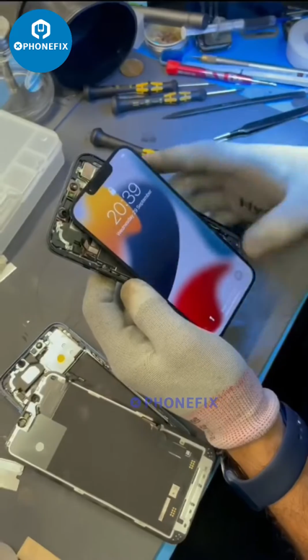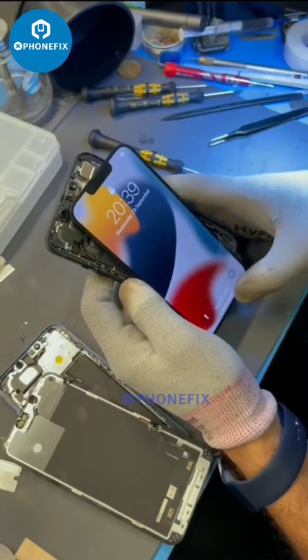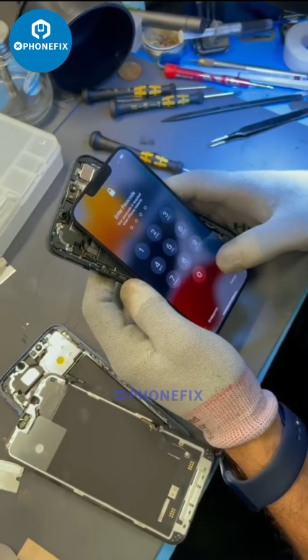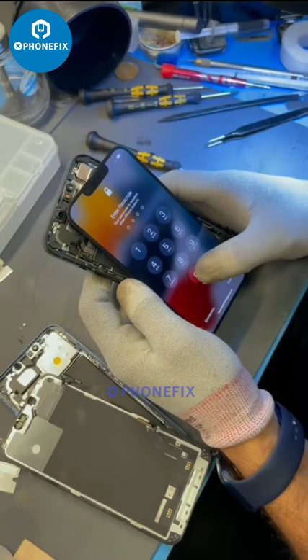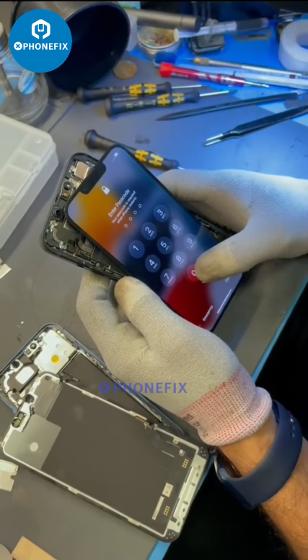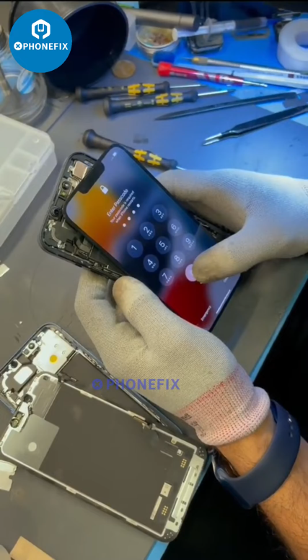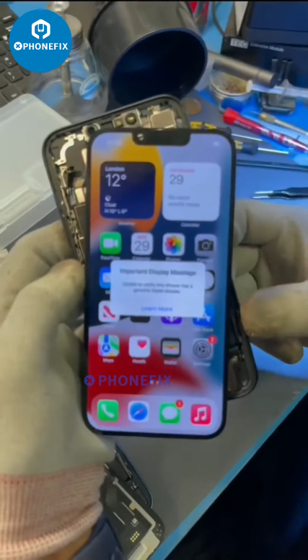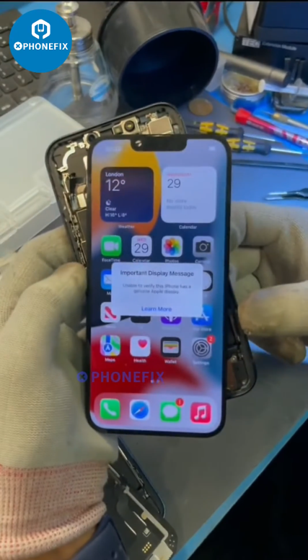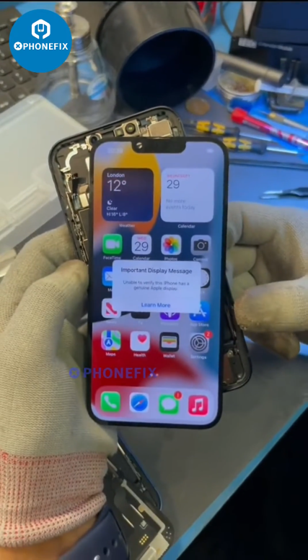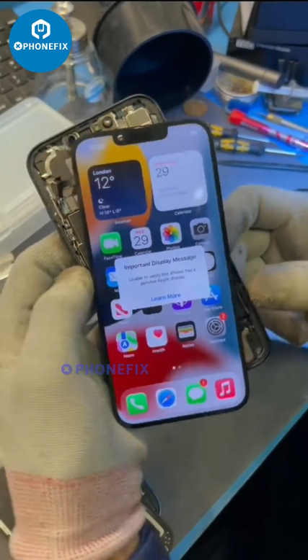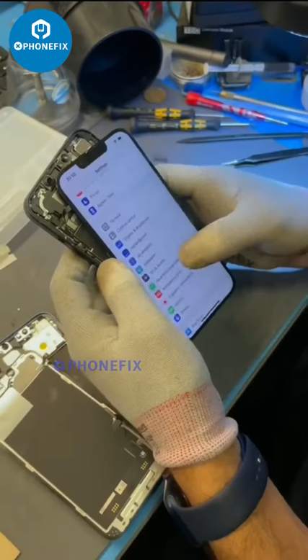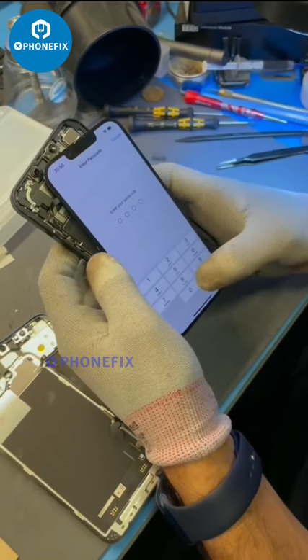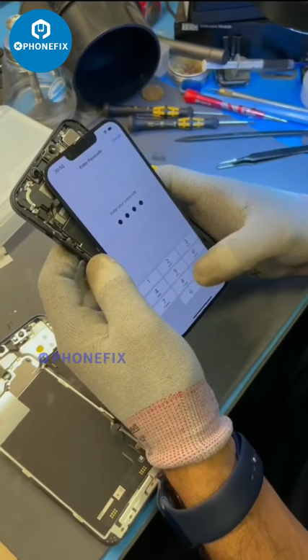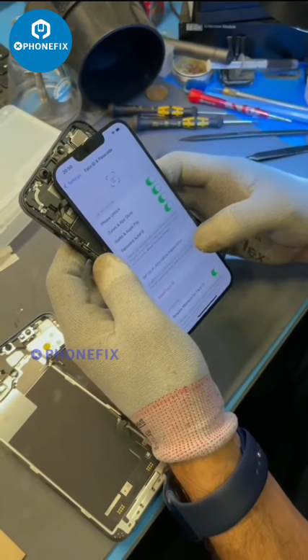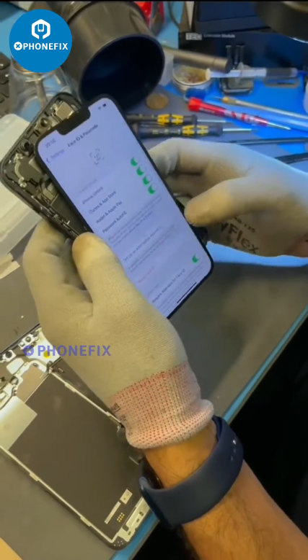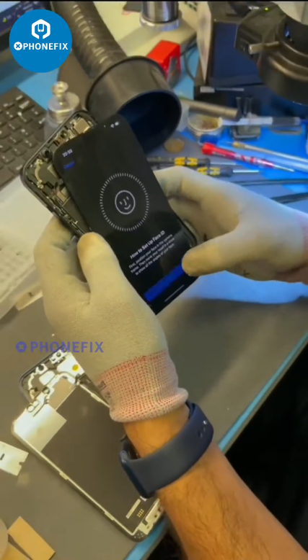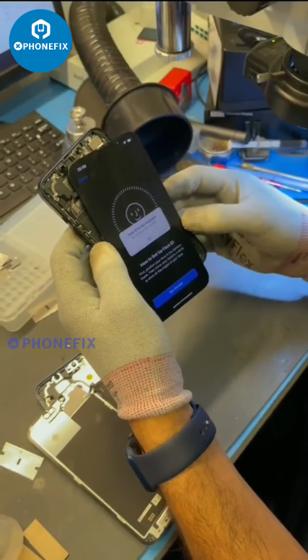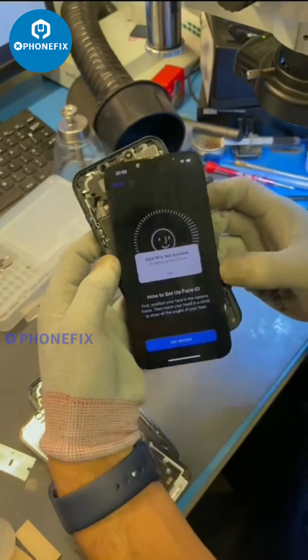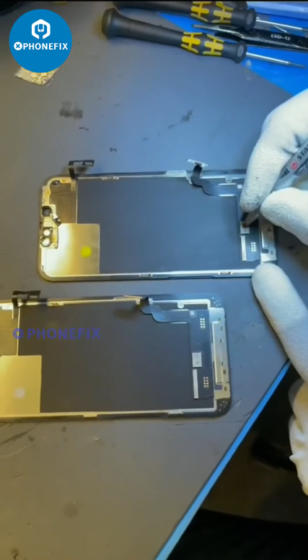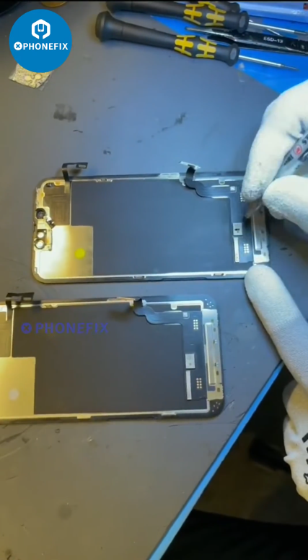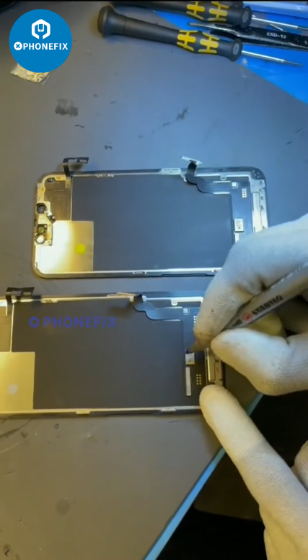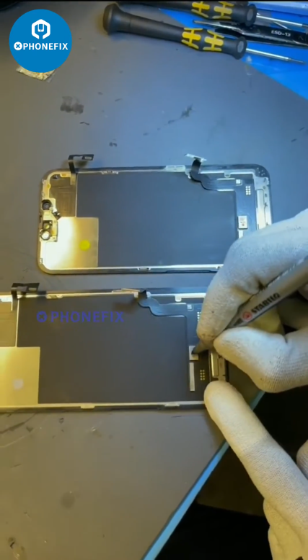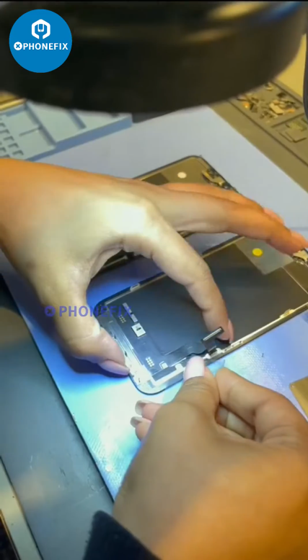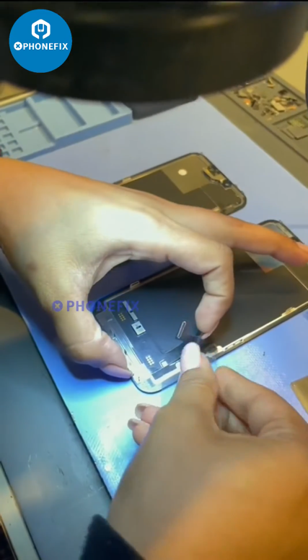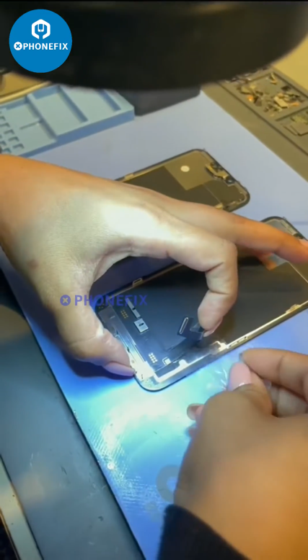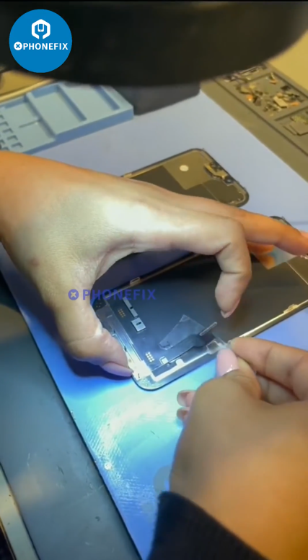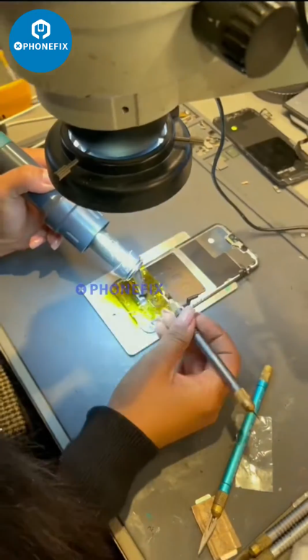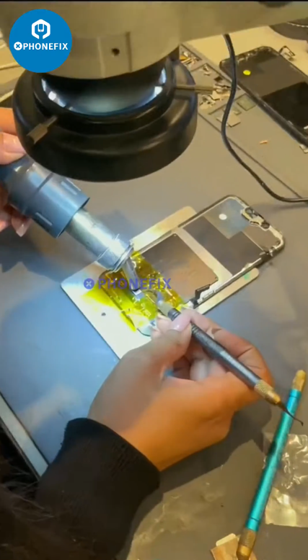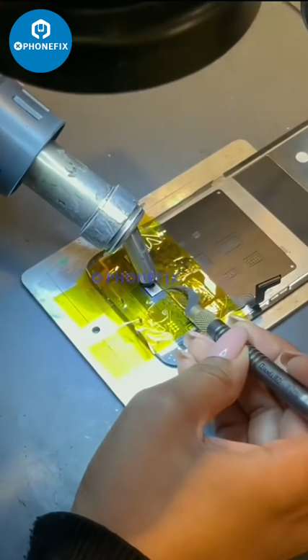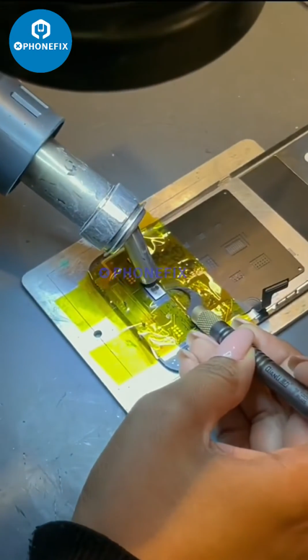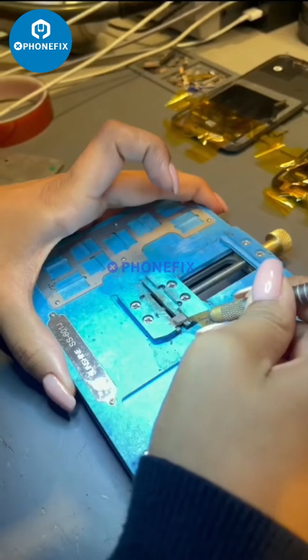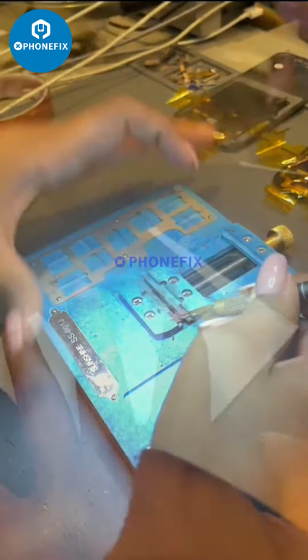We immediately got a display message saying that the screen is not genuine, but we've just seen it's replaced with a genuine screen. Face ID just wouldn't set up, and we tried to set it up through settings. From our research, we know that Apple's screen IC is pure genius, but now it's become more complex because it talks to Face ID.